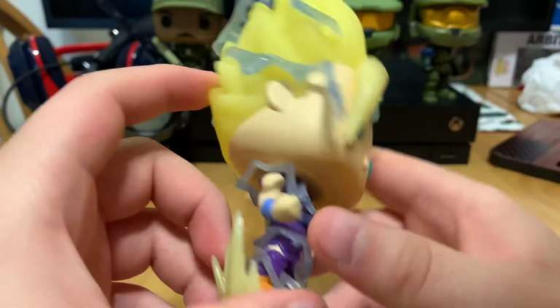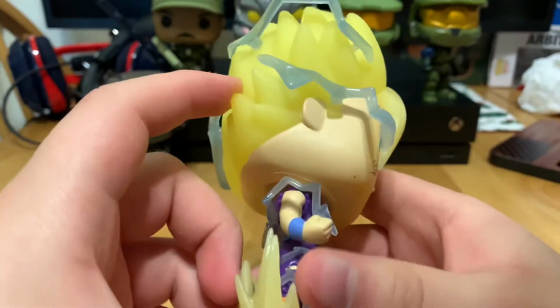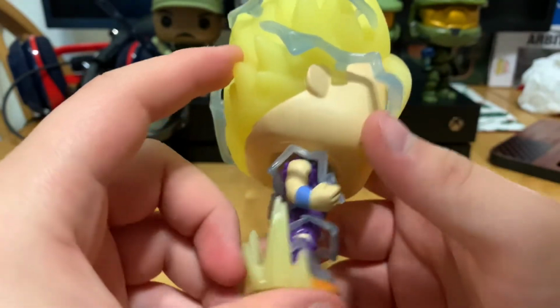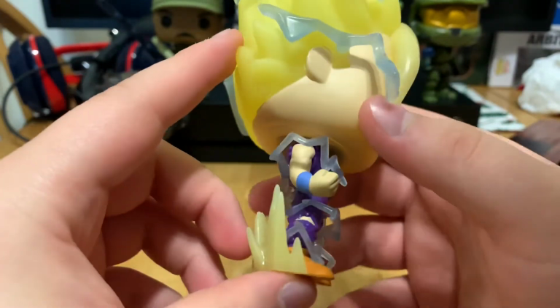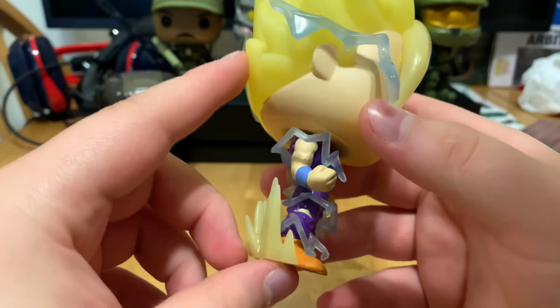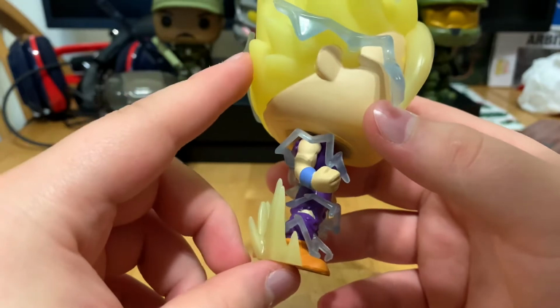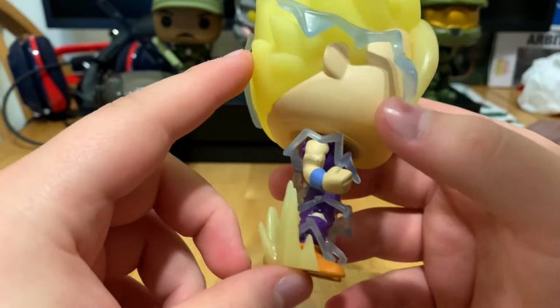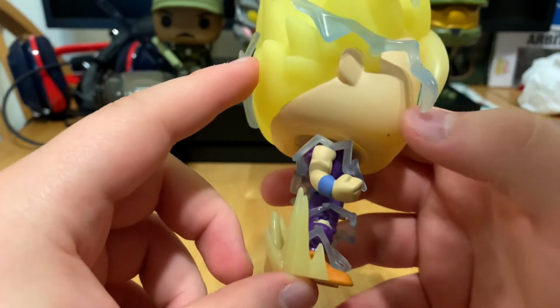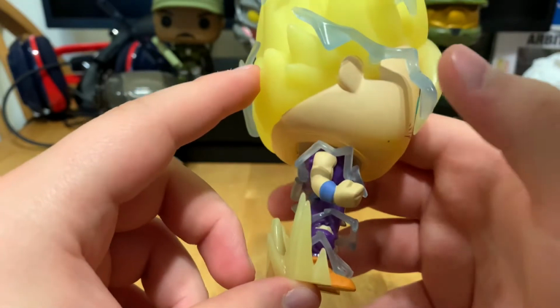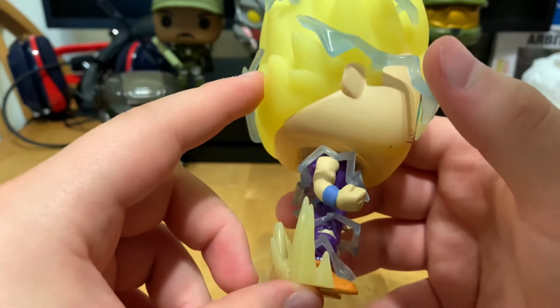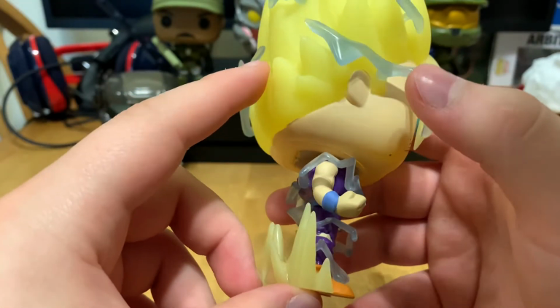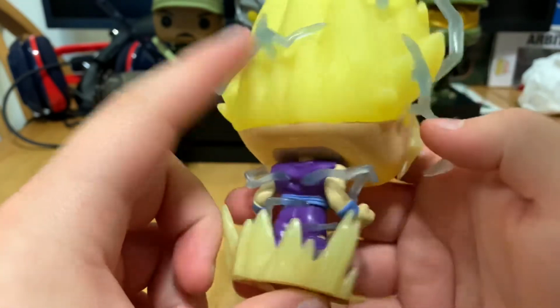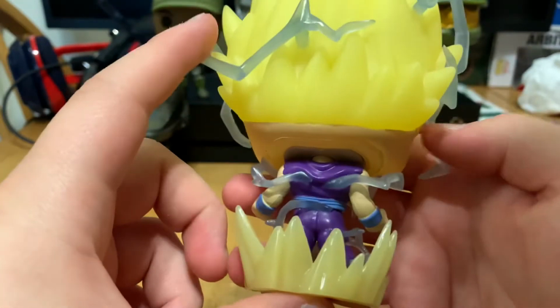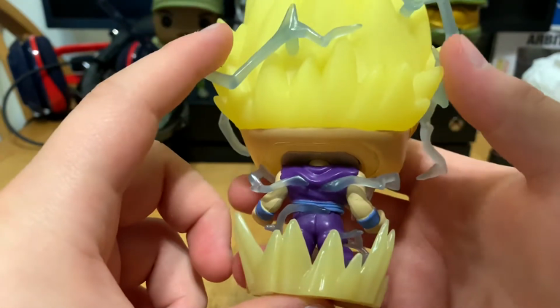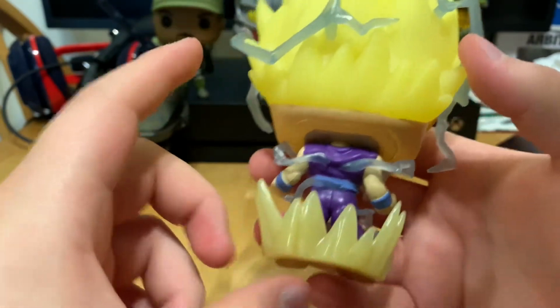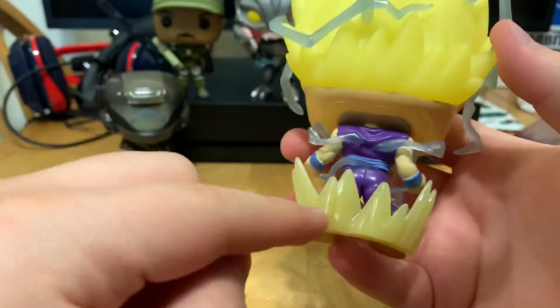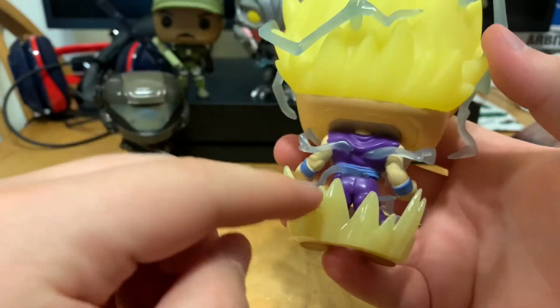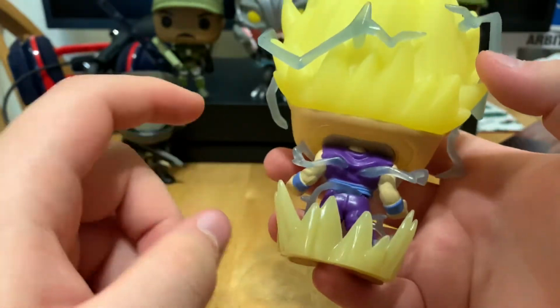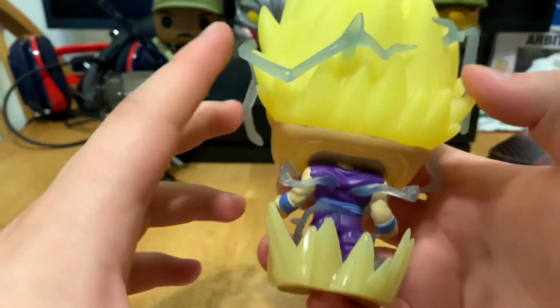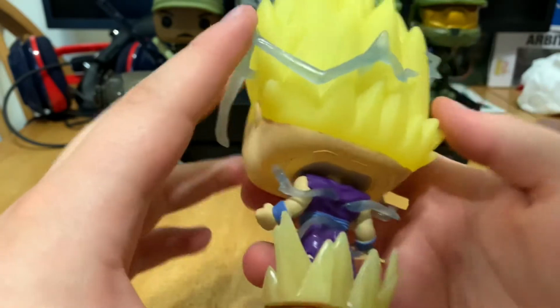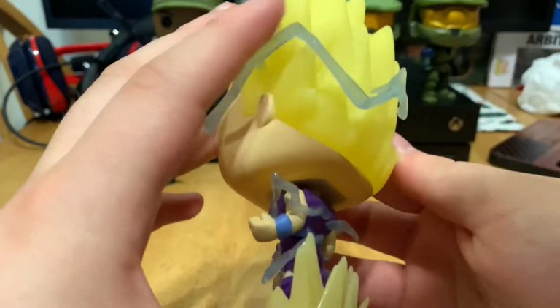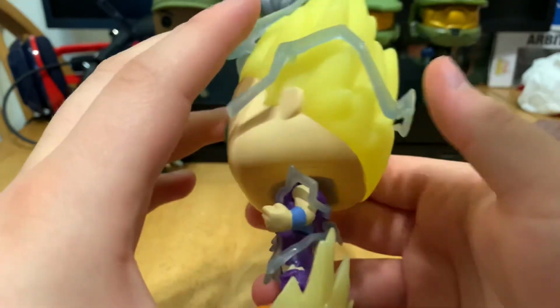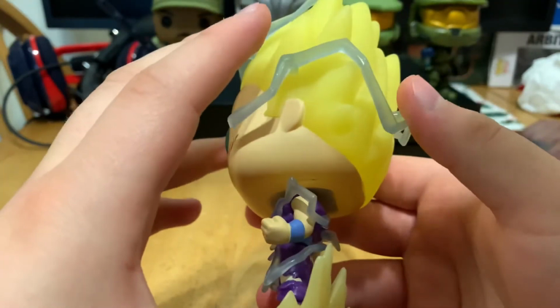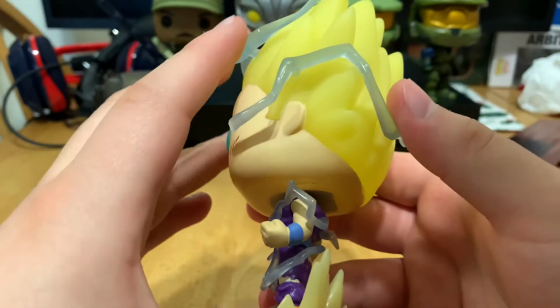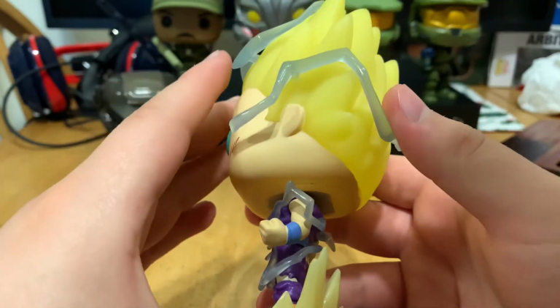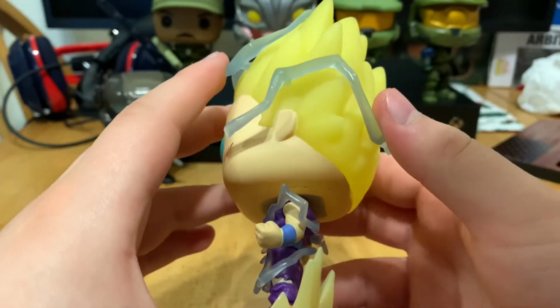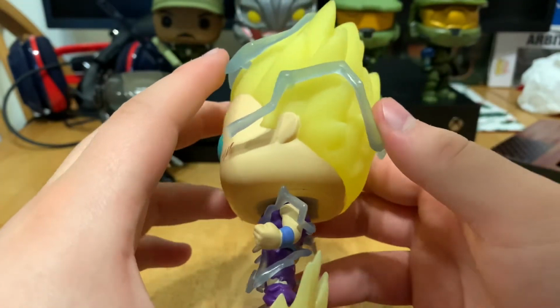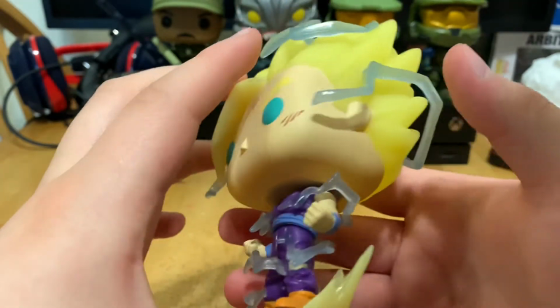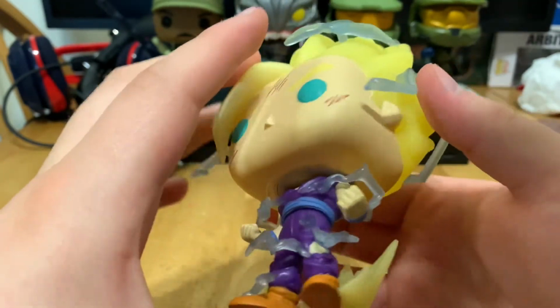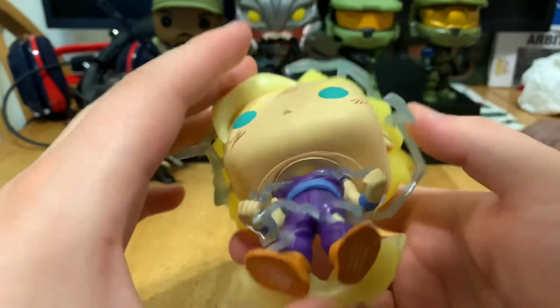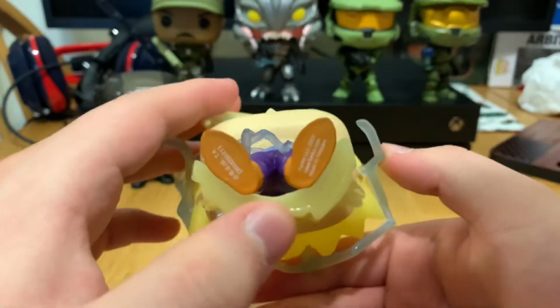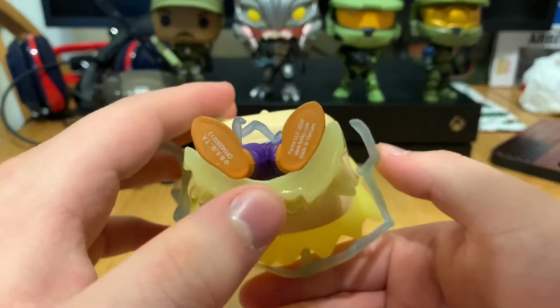Here's his gi — his purple gi with the blue belt. Here's the right side, here's the back, and his aura looking good. Here's the left and here's the bottom.